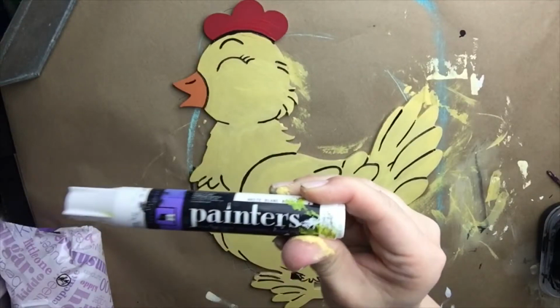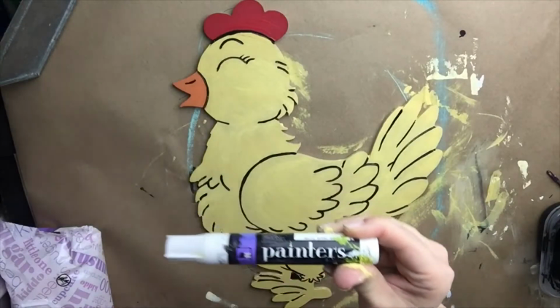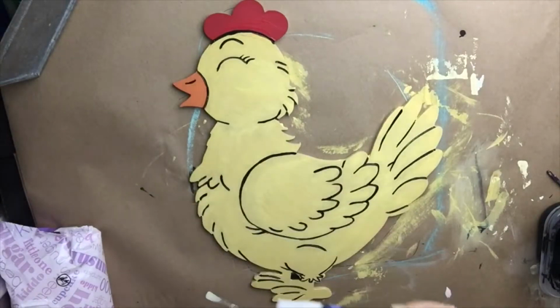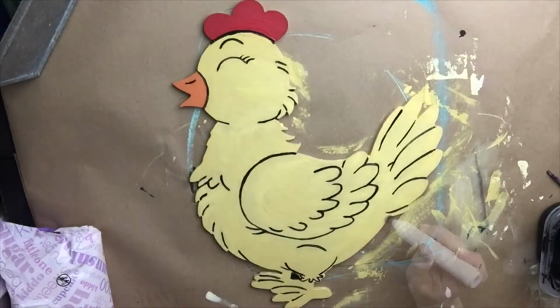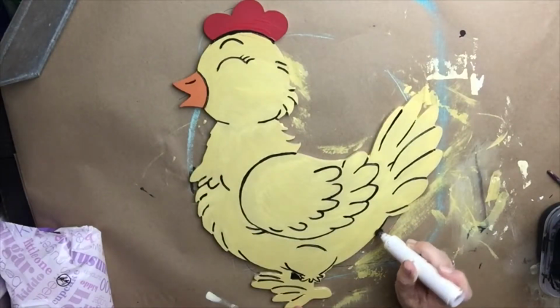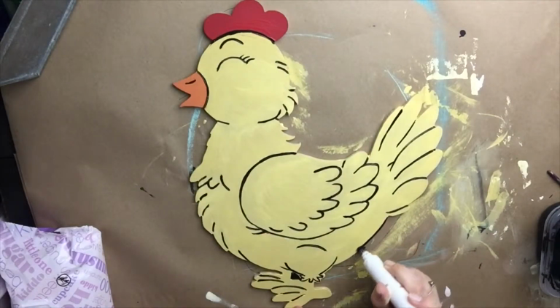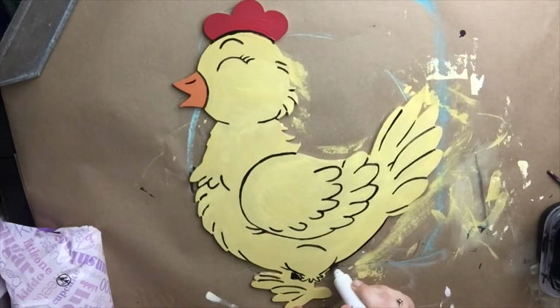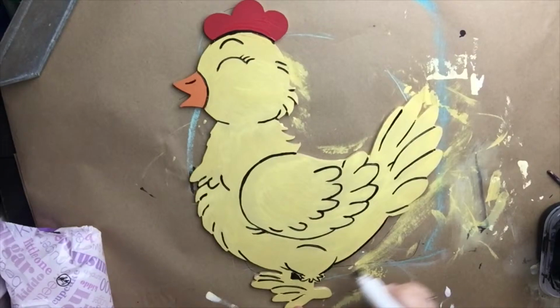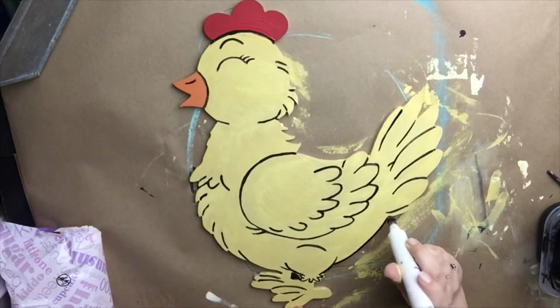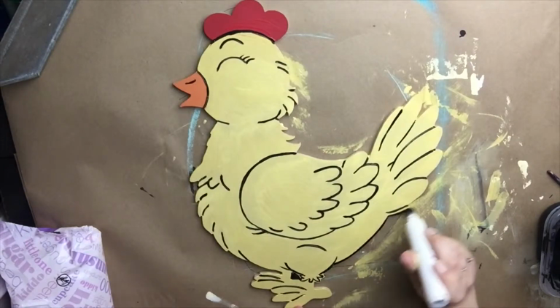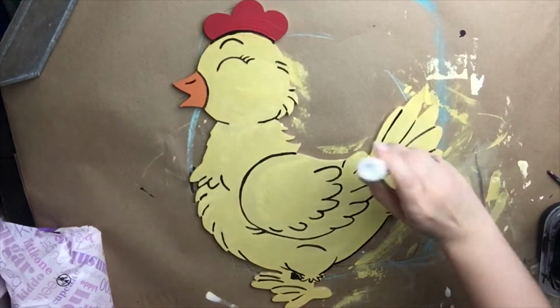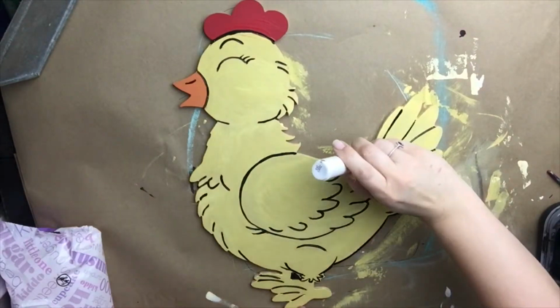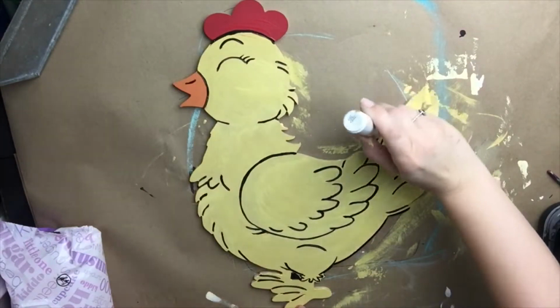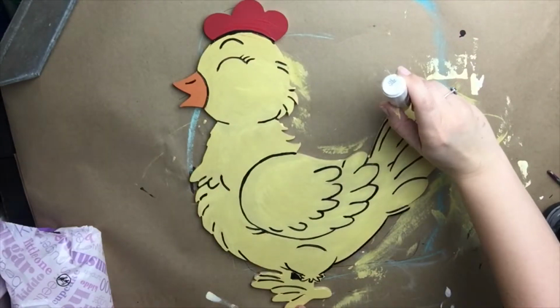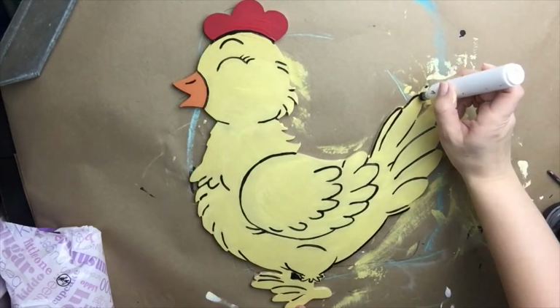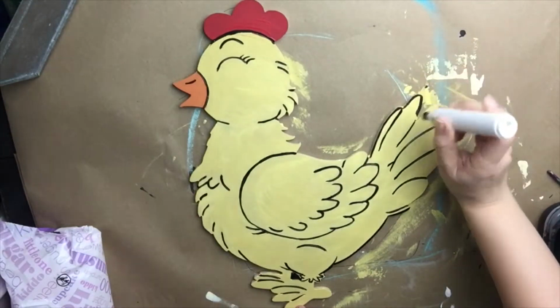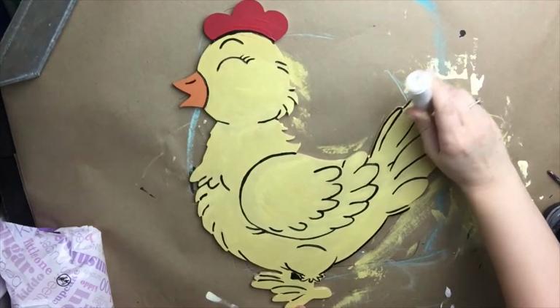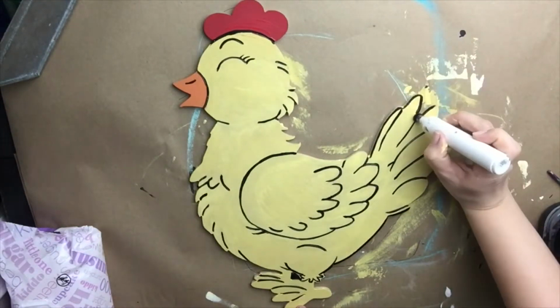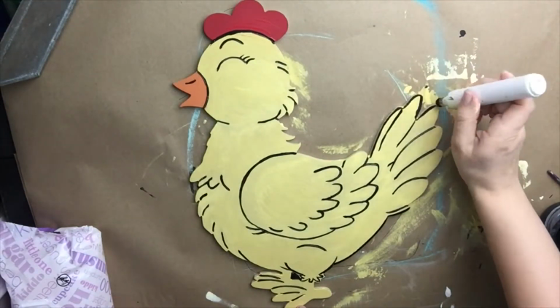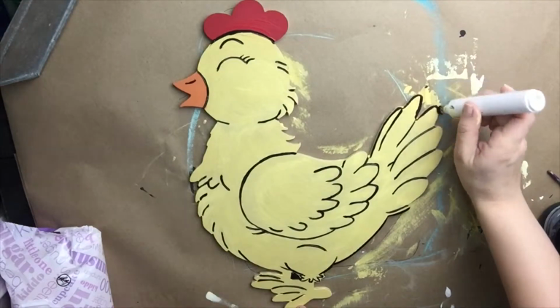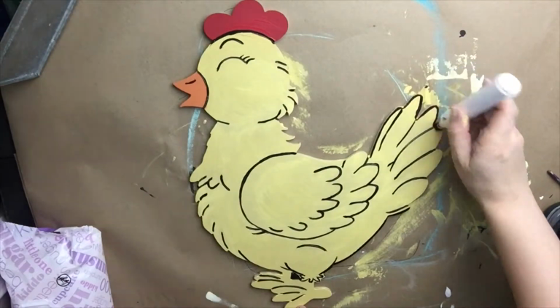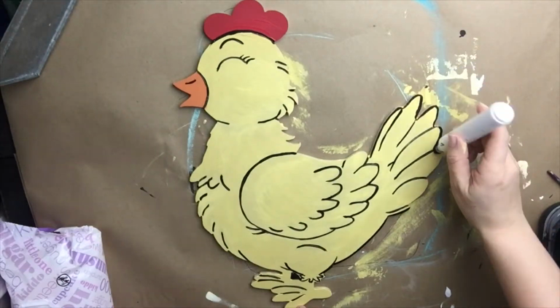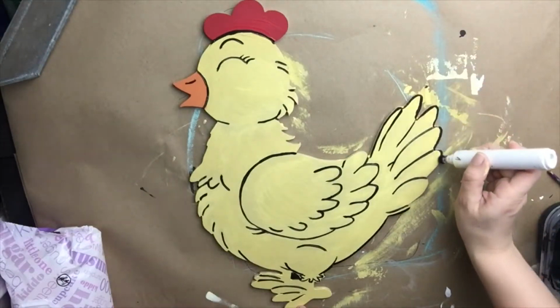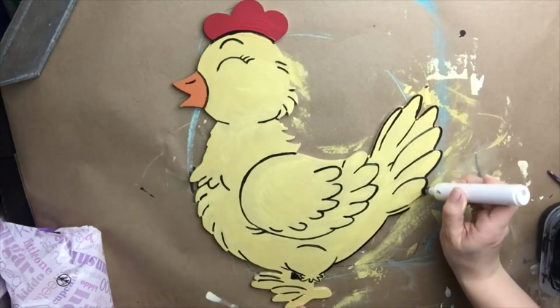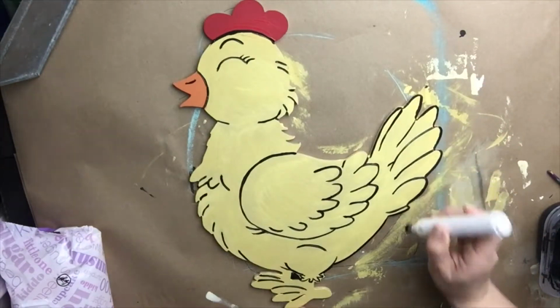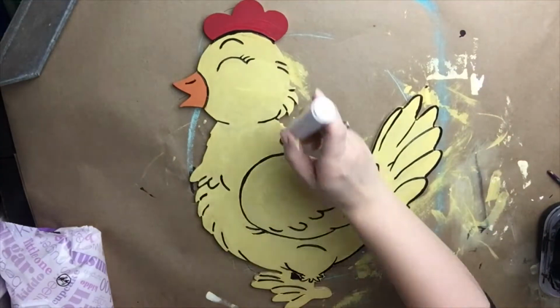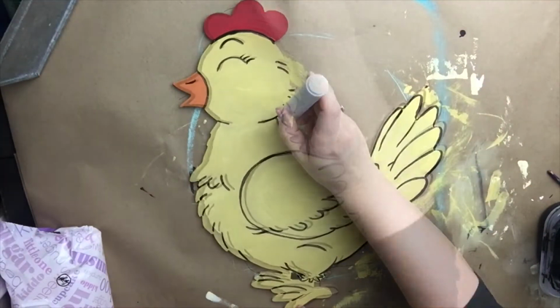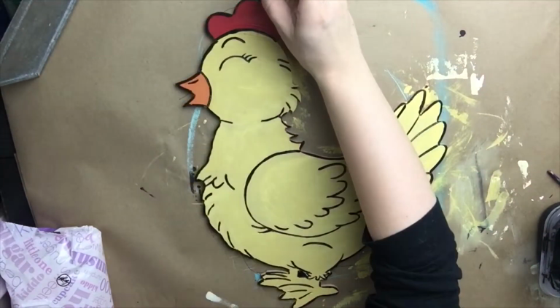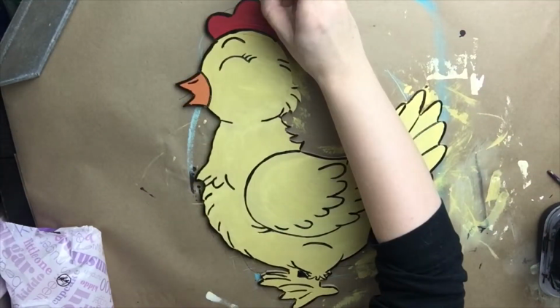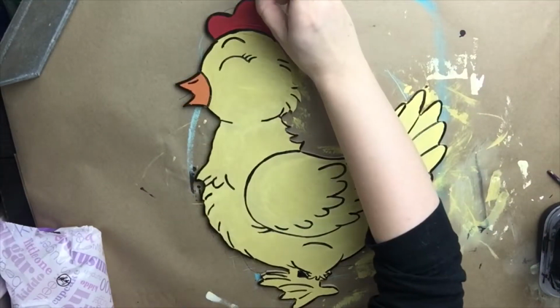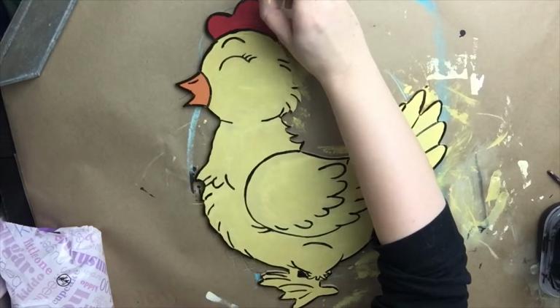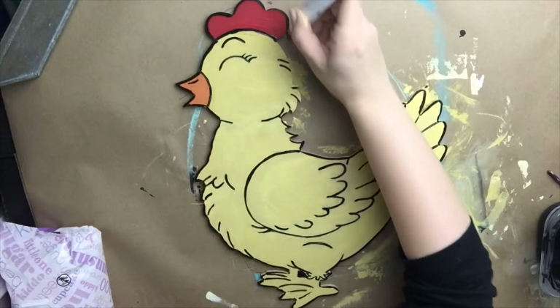Now I'm going to take a painter's pen and I'm going to go around the entire outside edge of the hen. This completes the lines that are on the inside so that you have the full detail of the outlining.